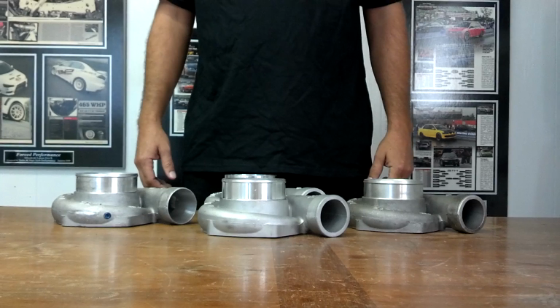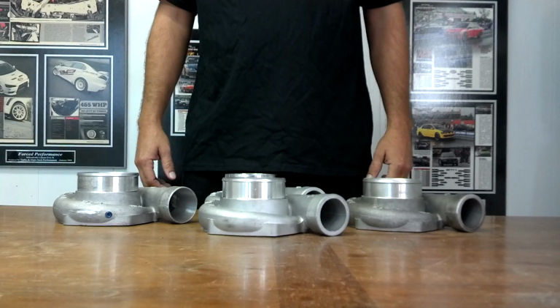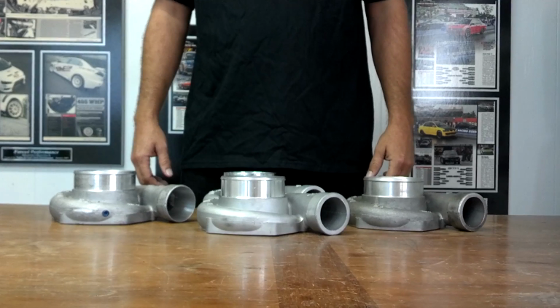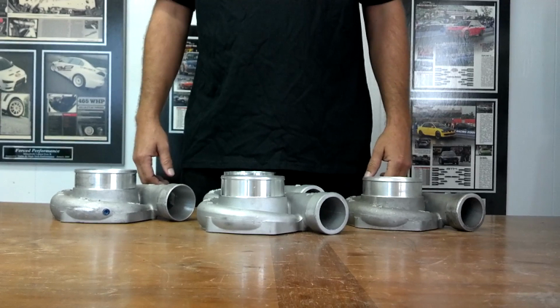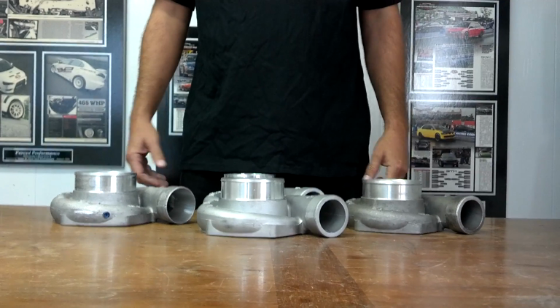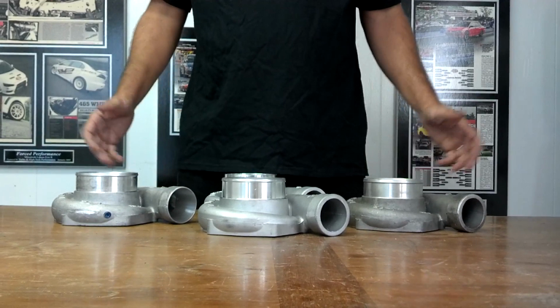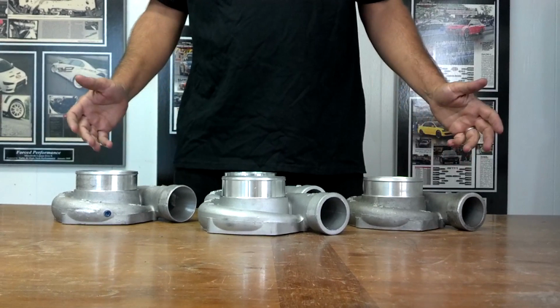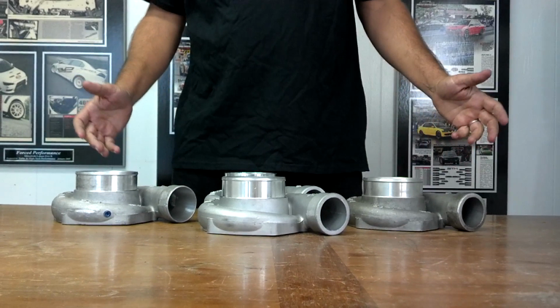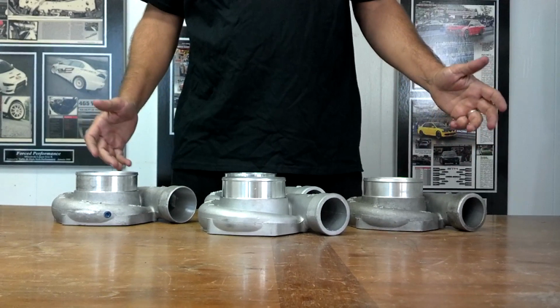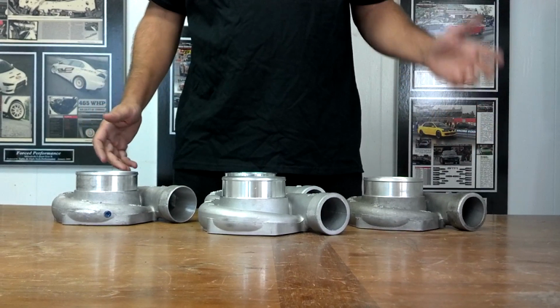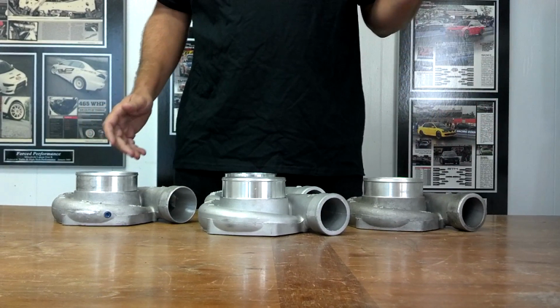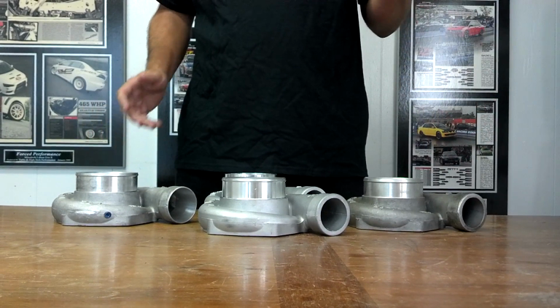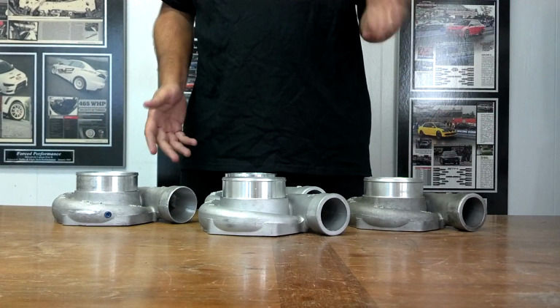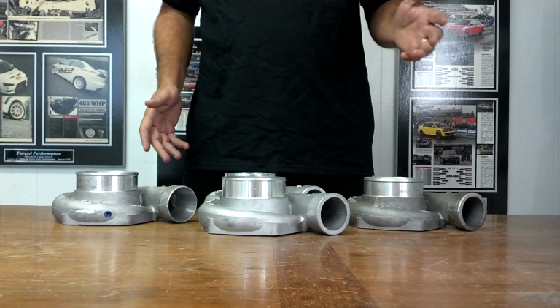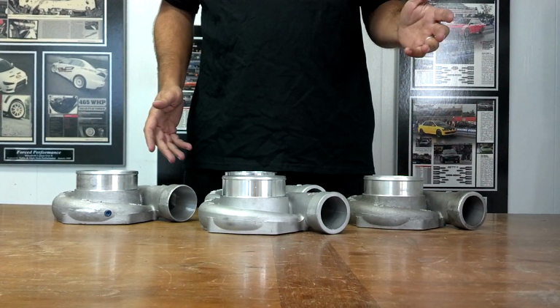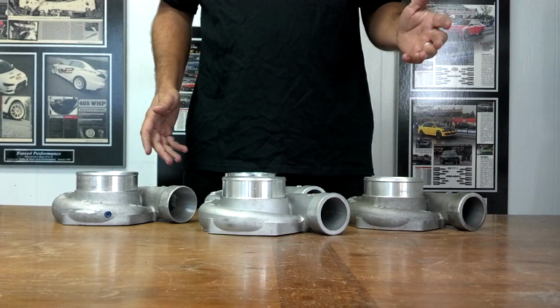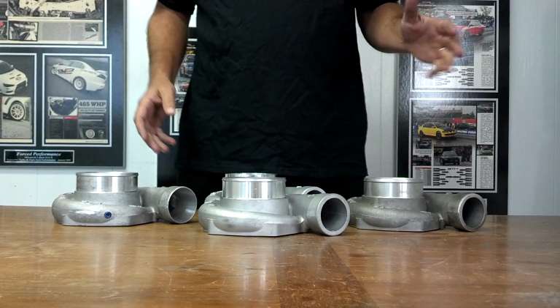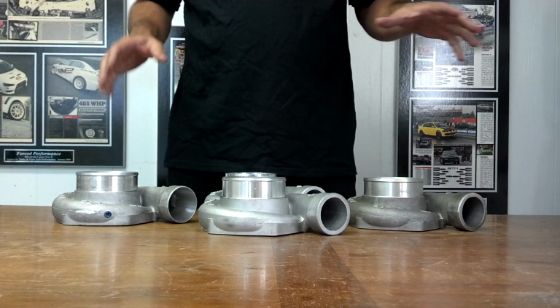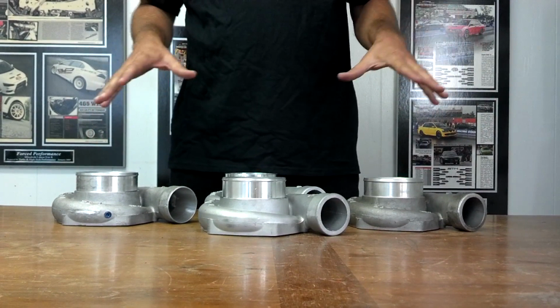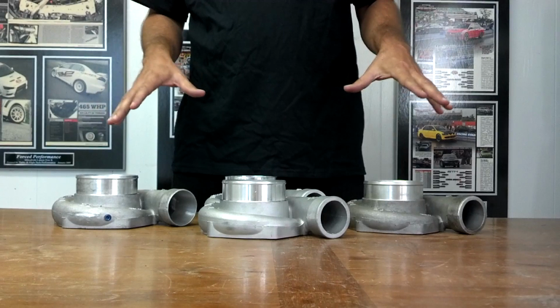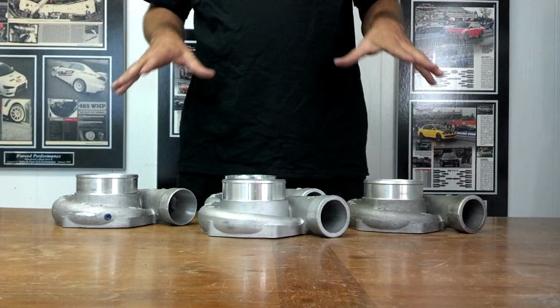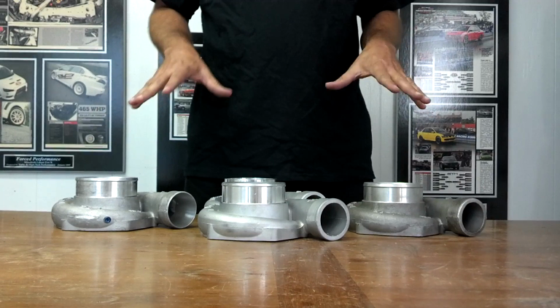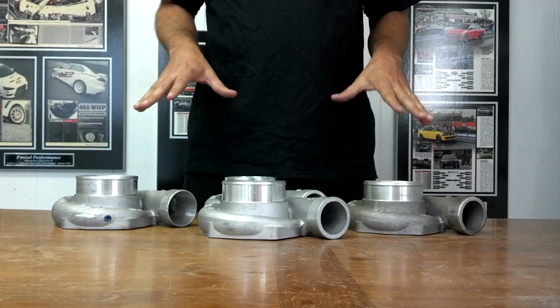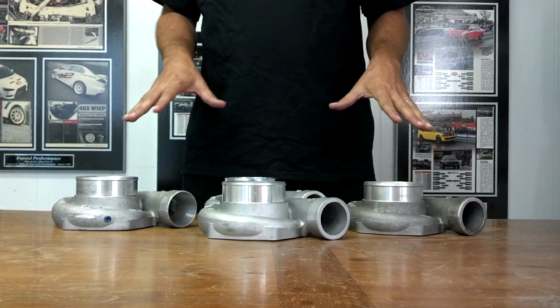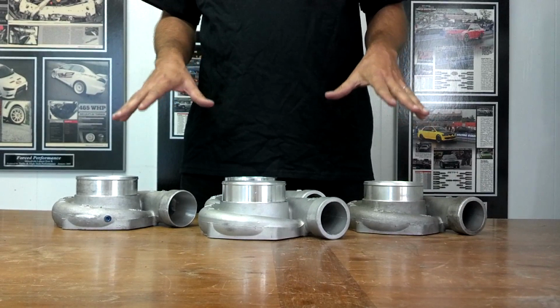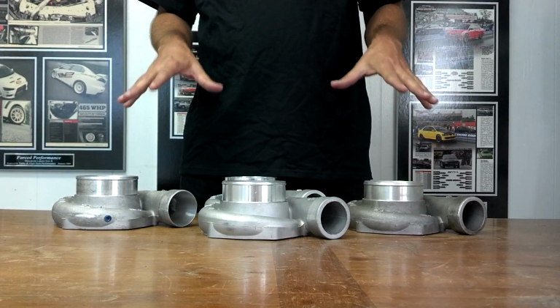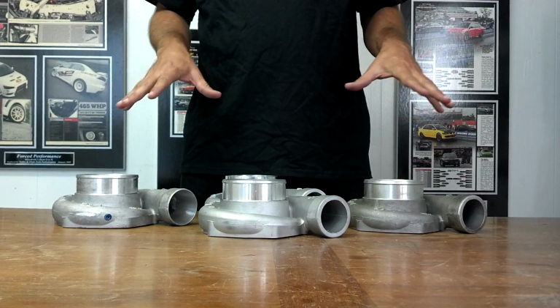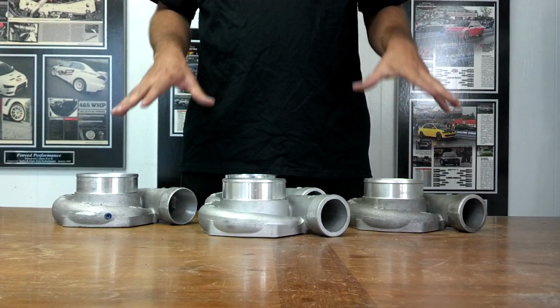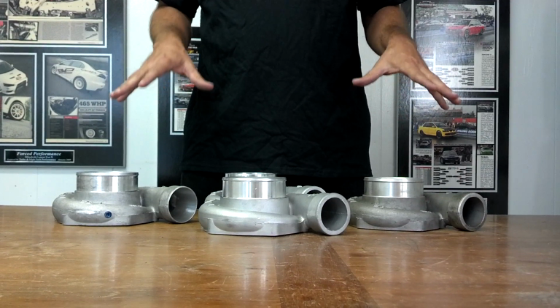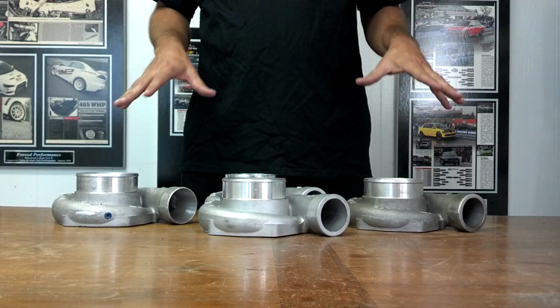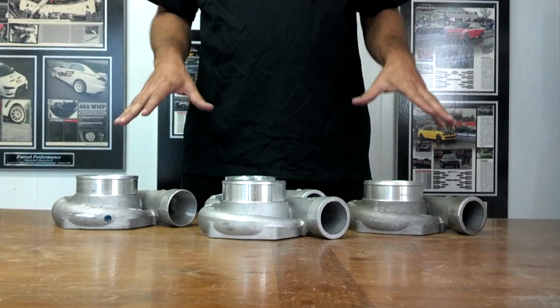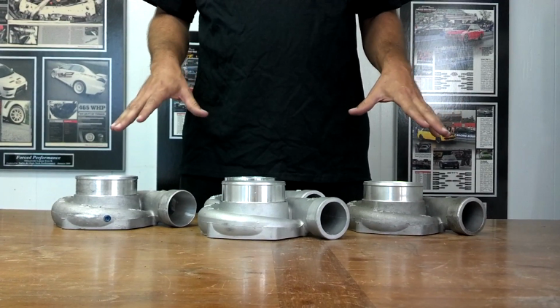Robert Young from Force Performance here again. I'm talking to you about compressor covers today. What I've got here is four different examples of the T04S Garrett compressor cover.